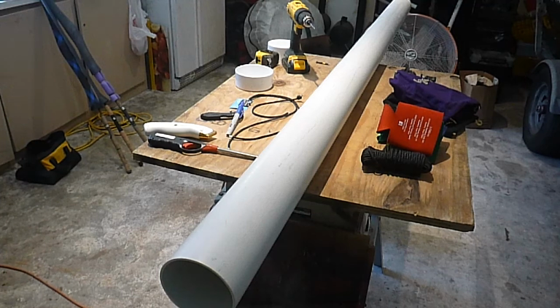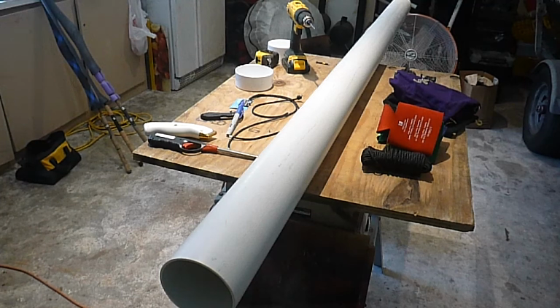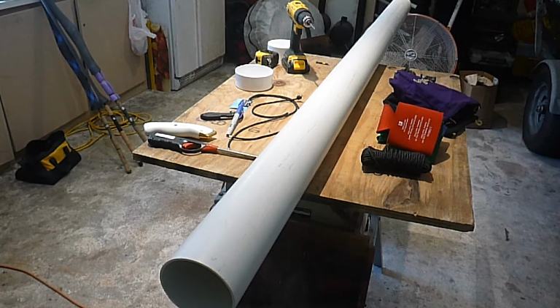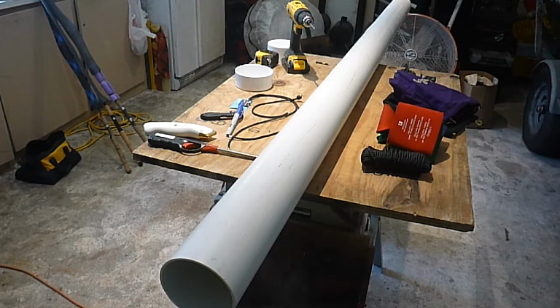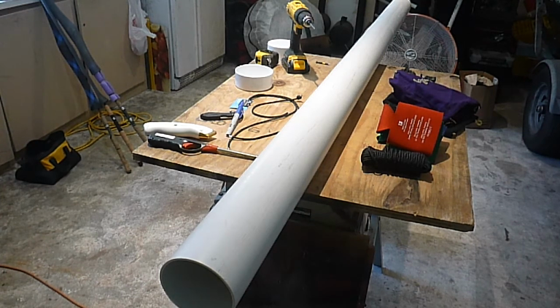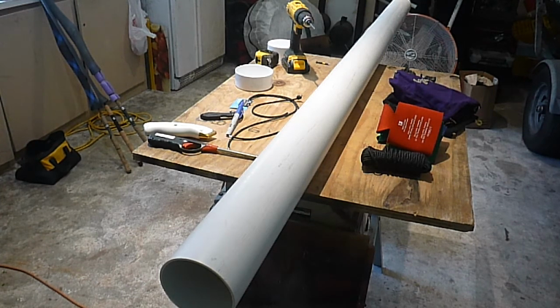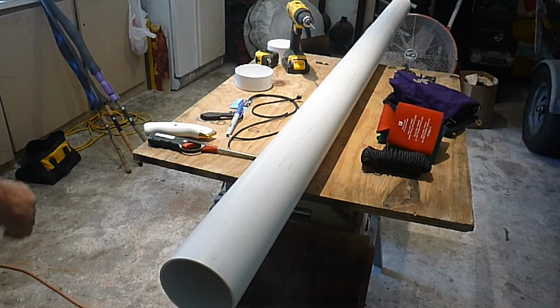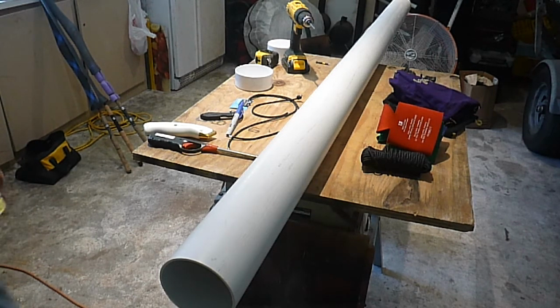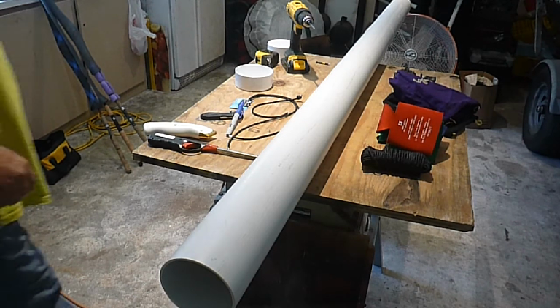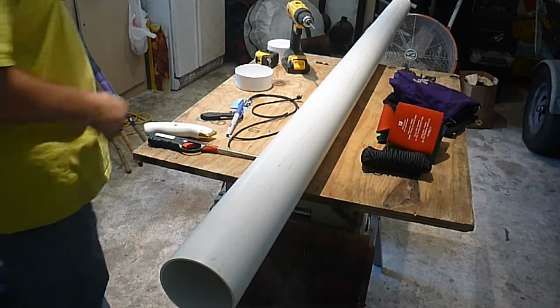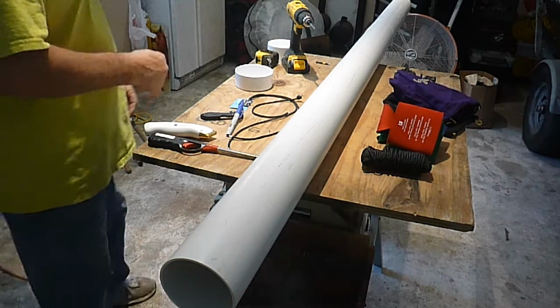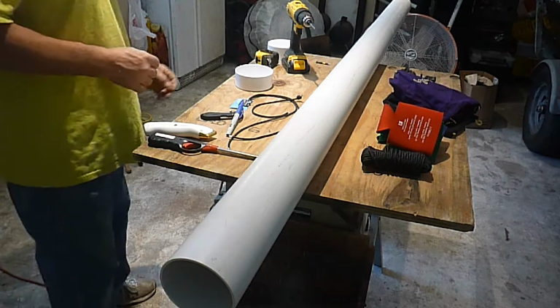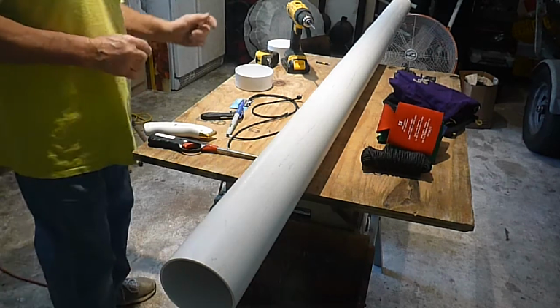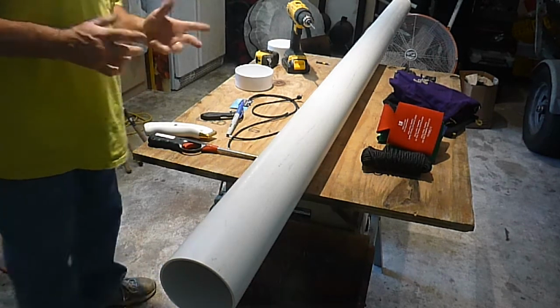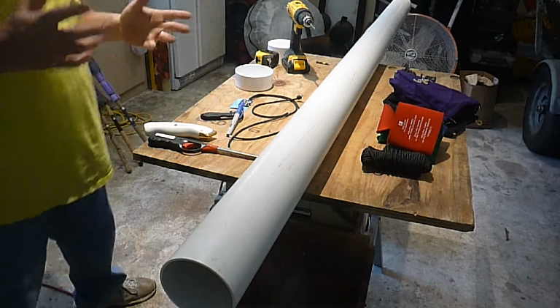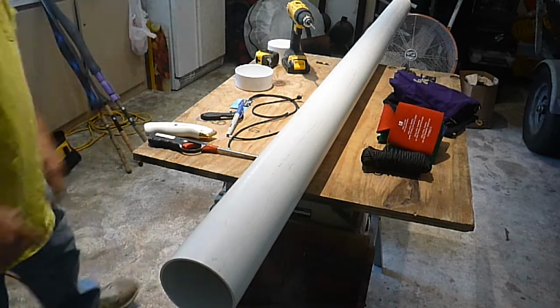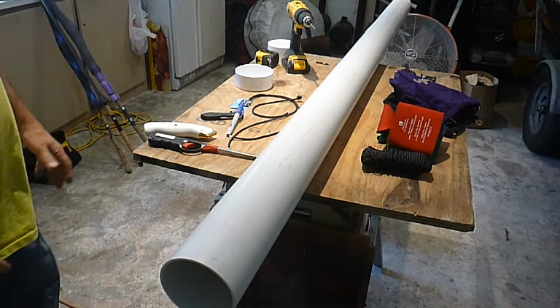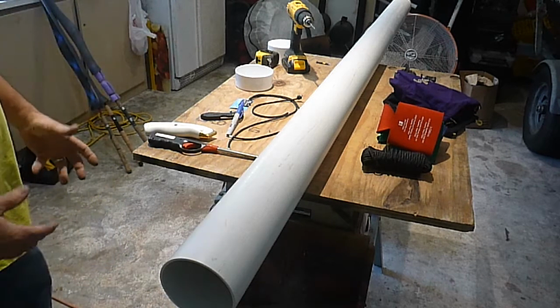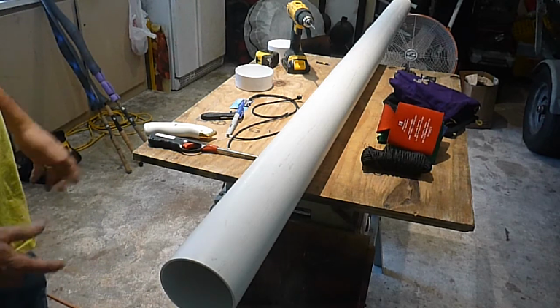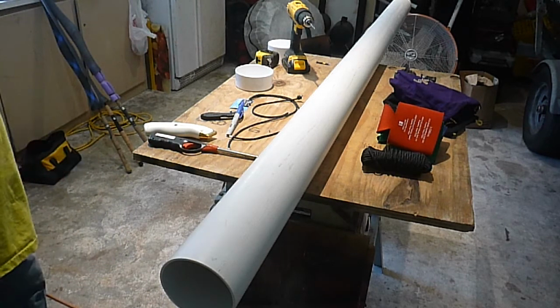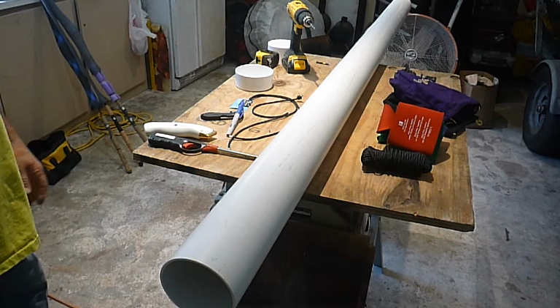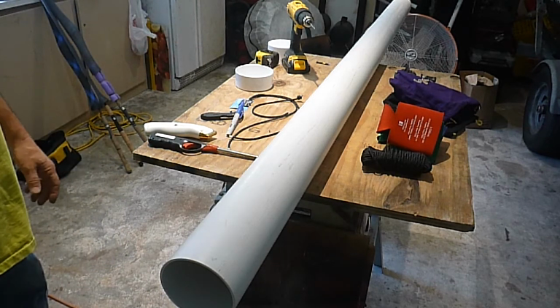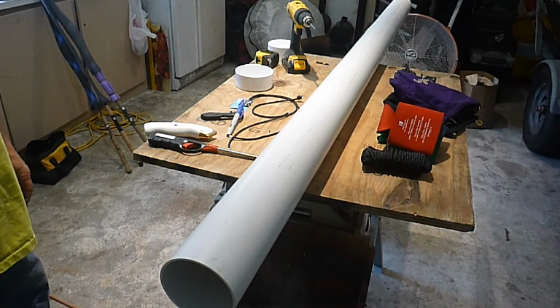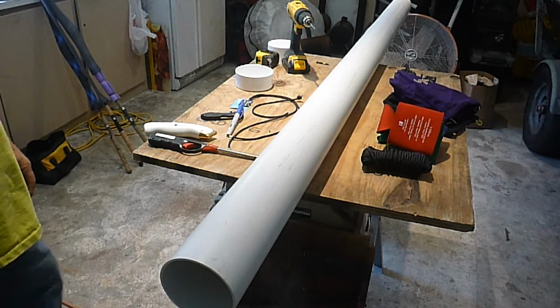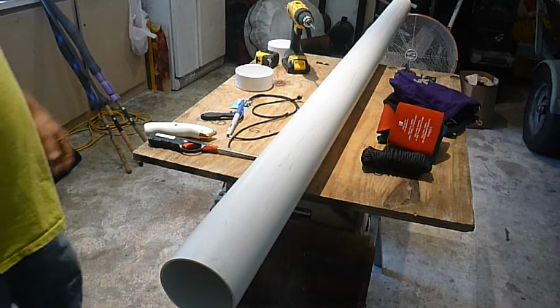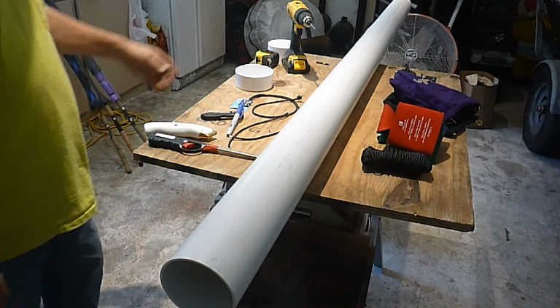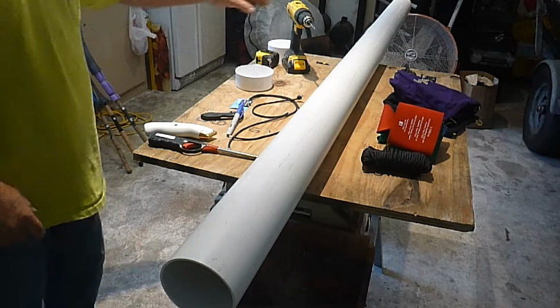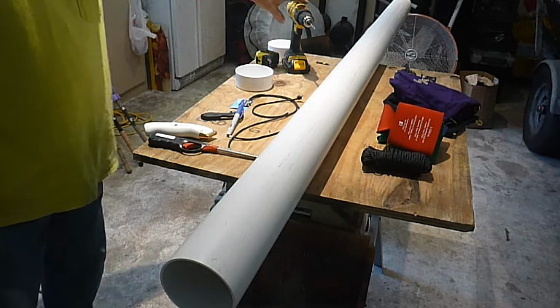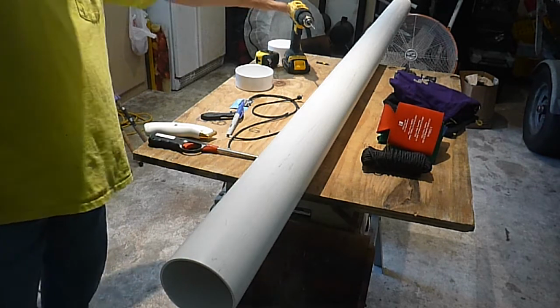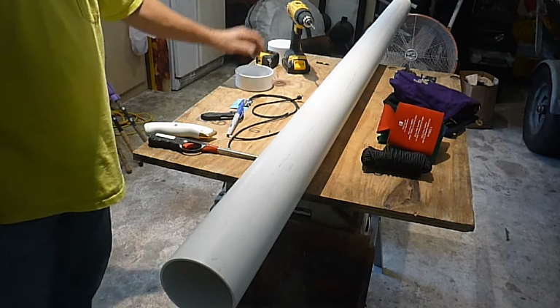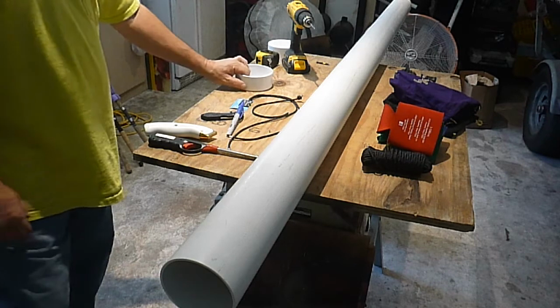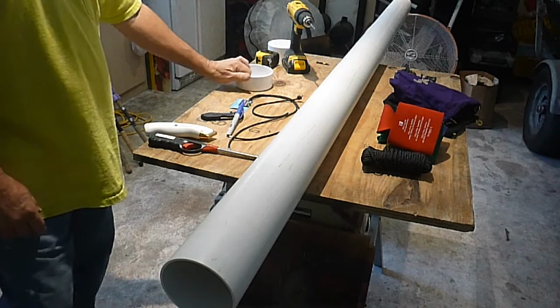I need to make a replacement rod carrying tube for my fishing pole. The other one got in such bad shape — kind of nasty and started smelling like fish after all the years.